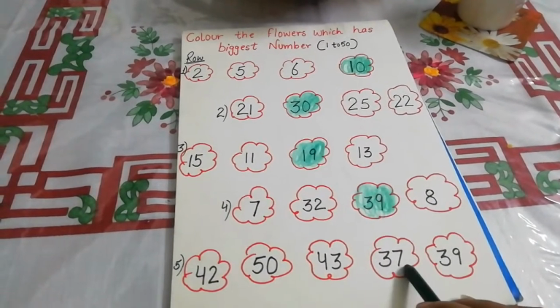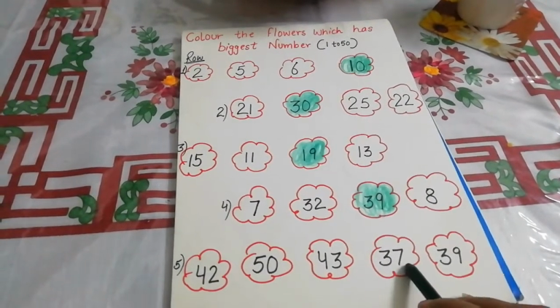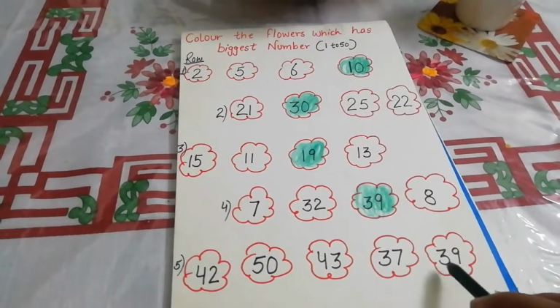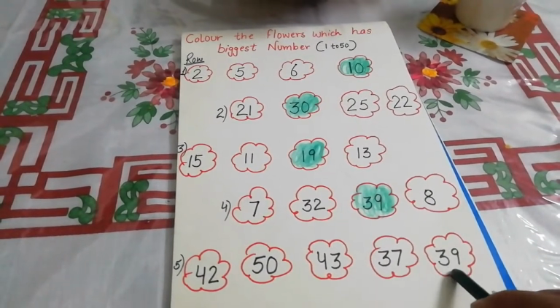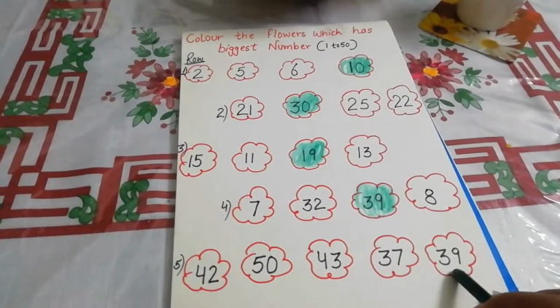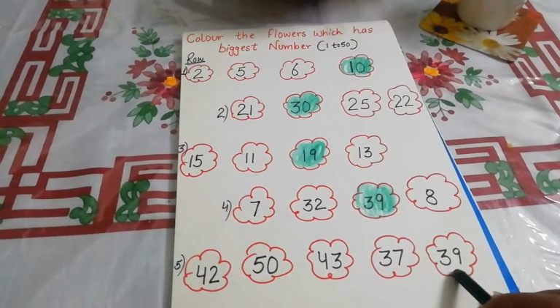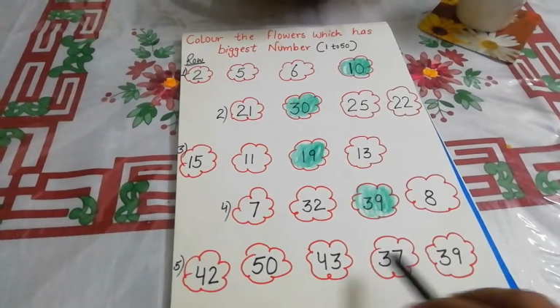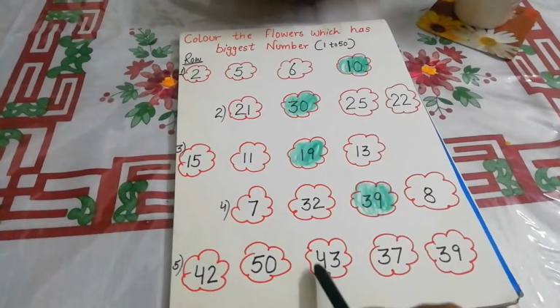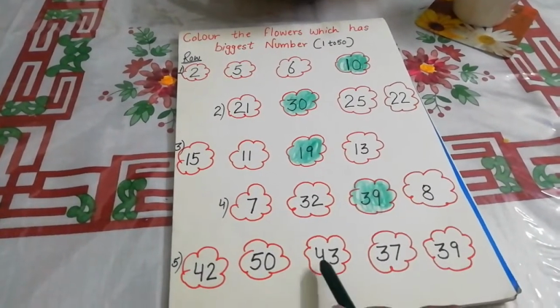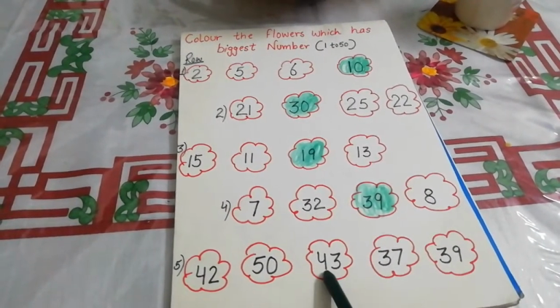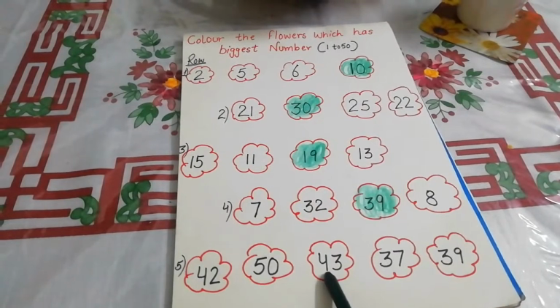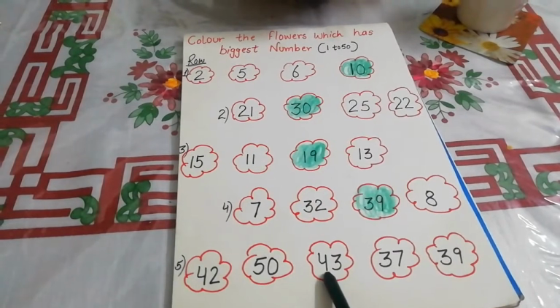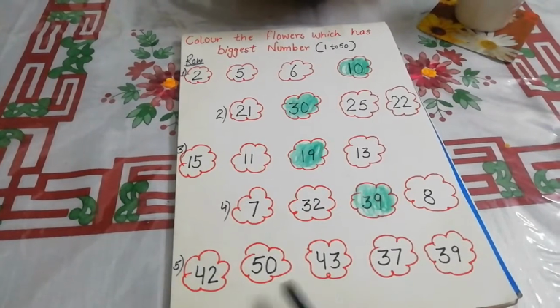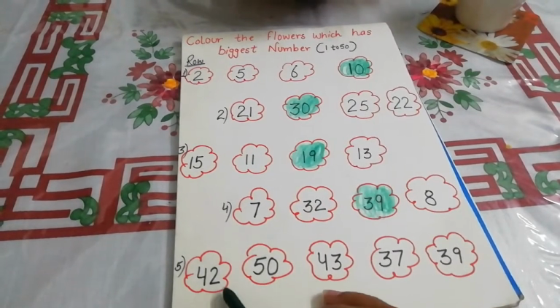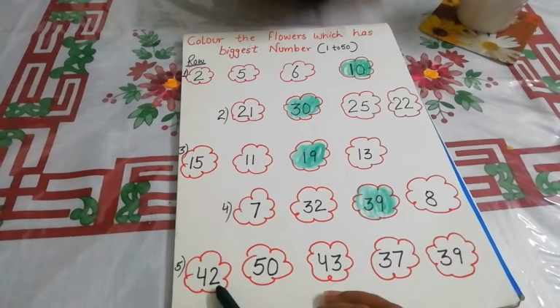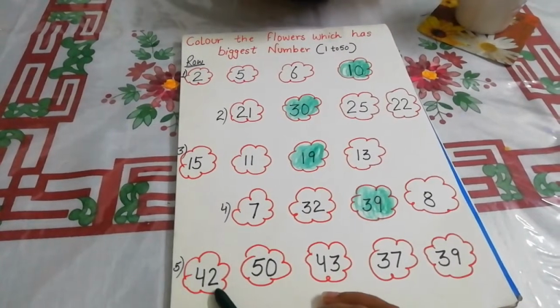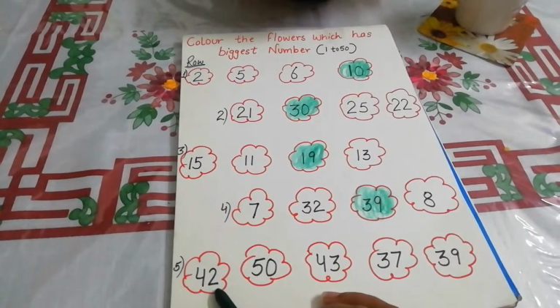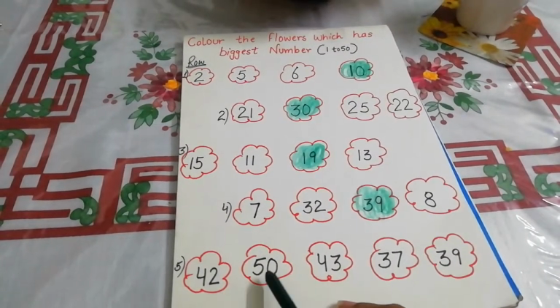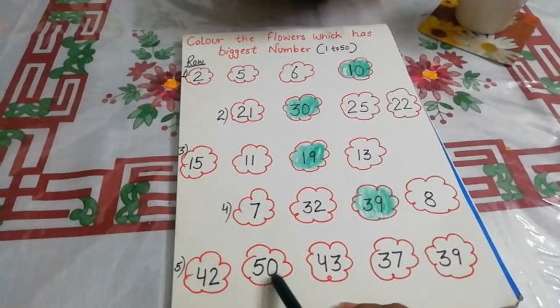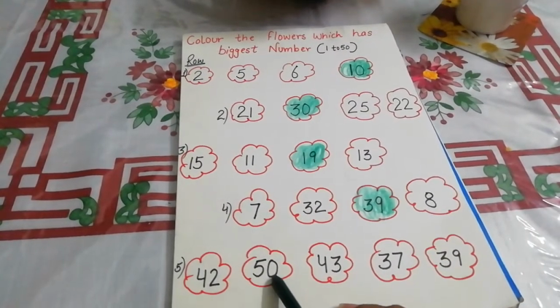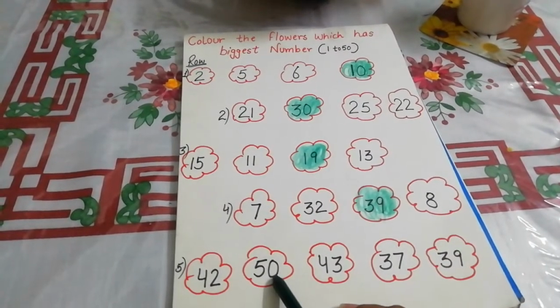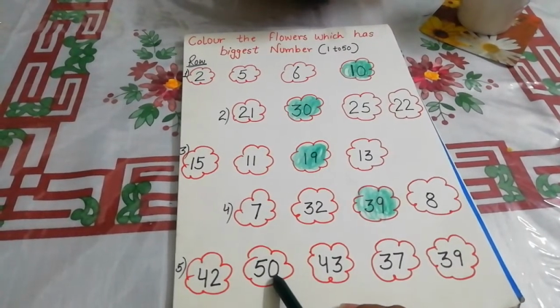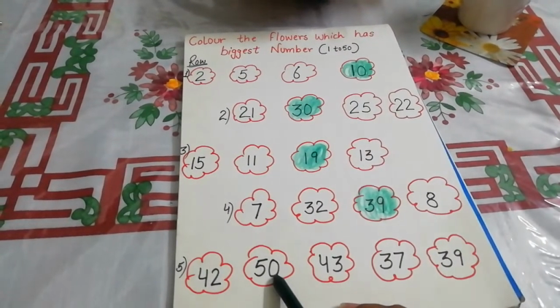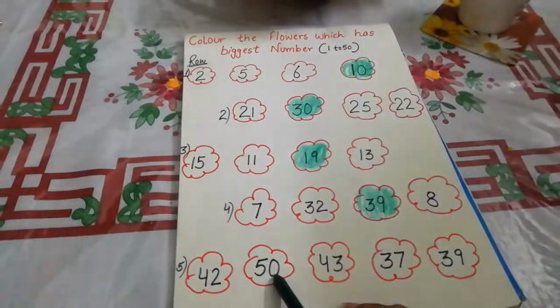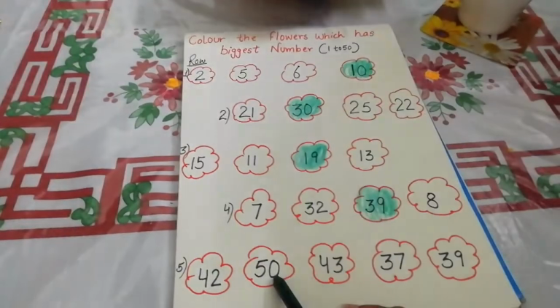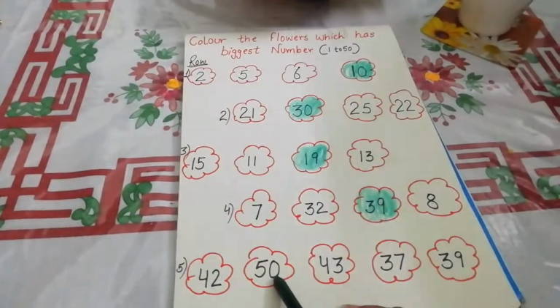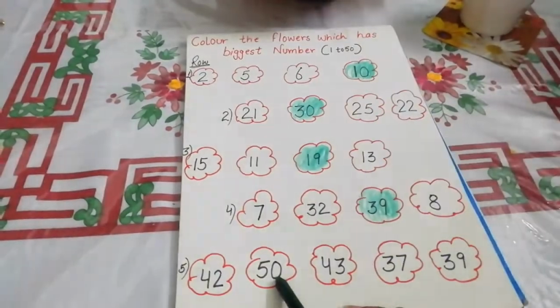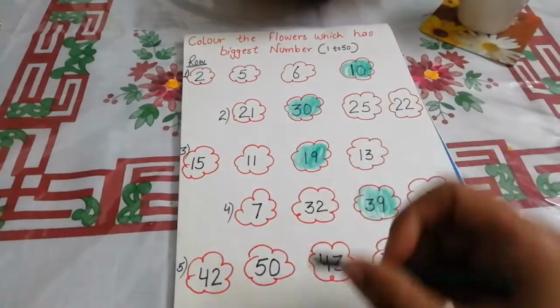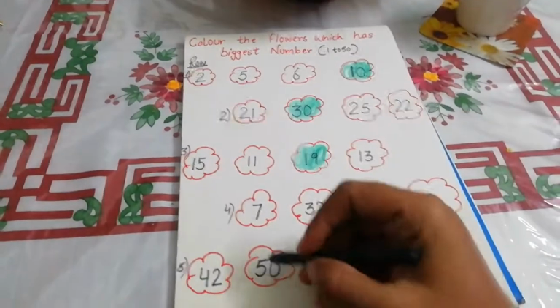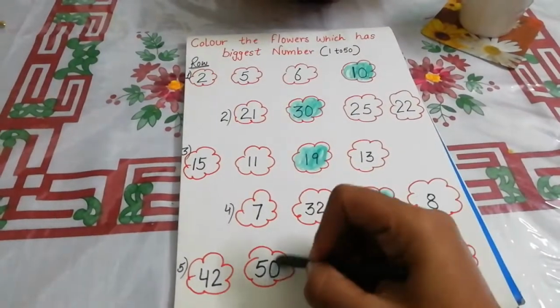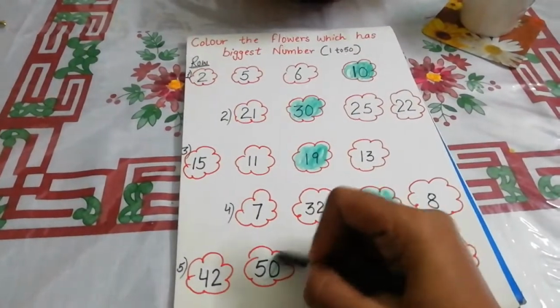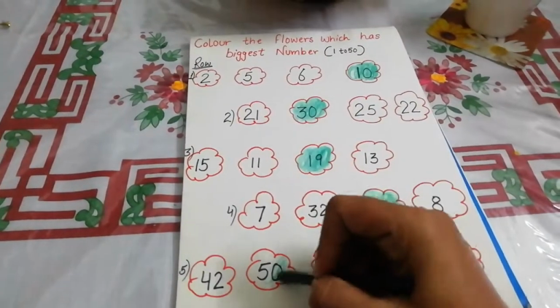37? No. 39? No. 43? No. 42? No. 50 is the biggest number in this row. You will fill the color in this flower like this.